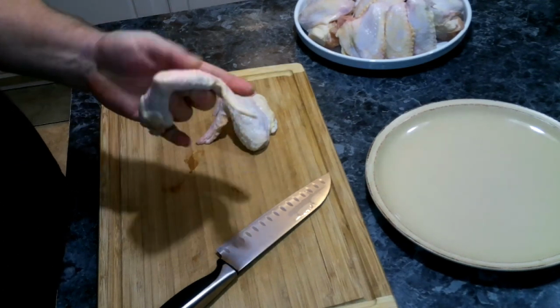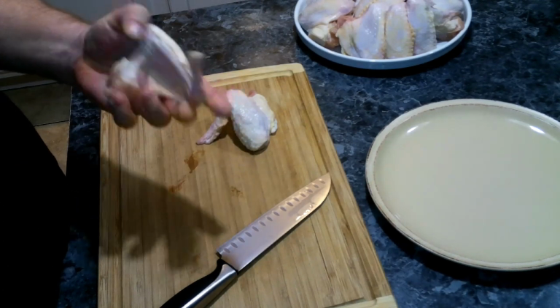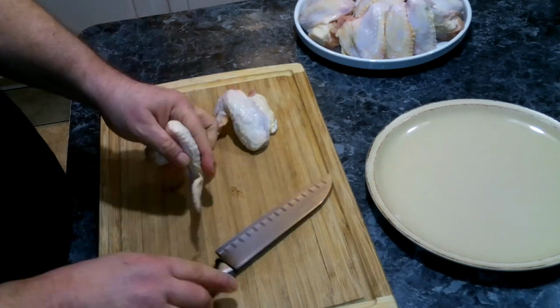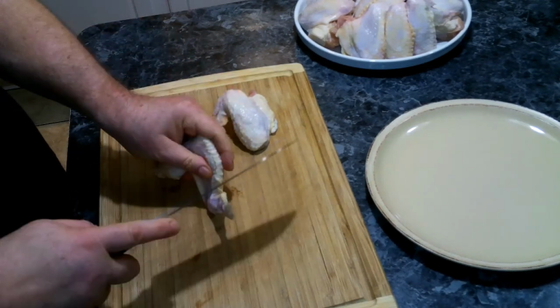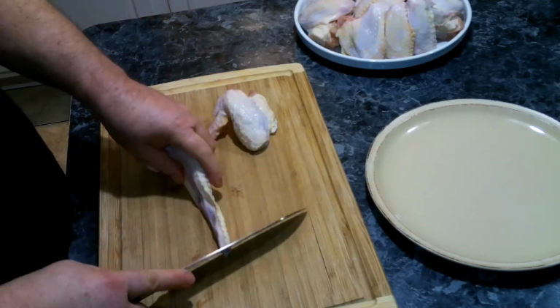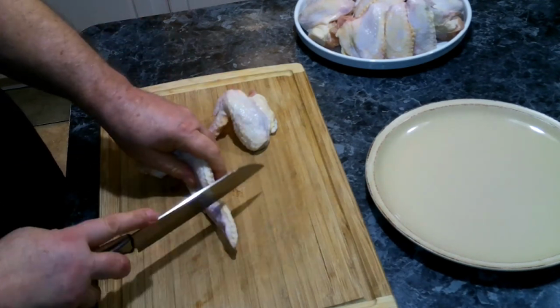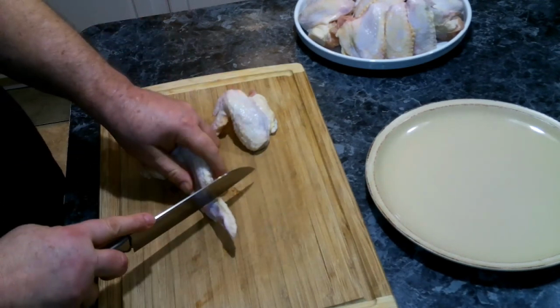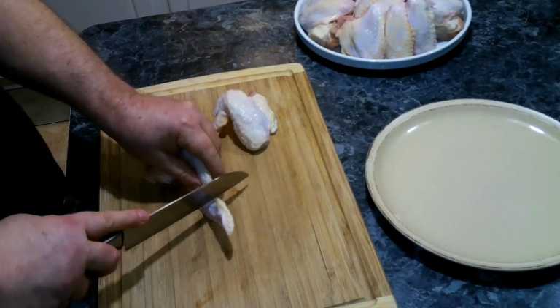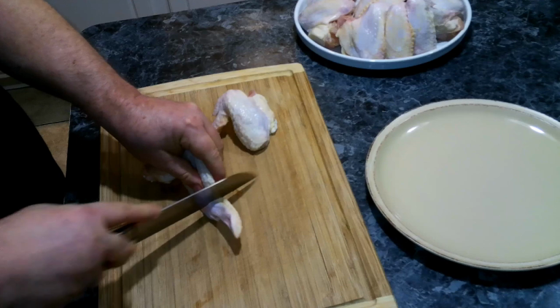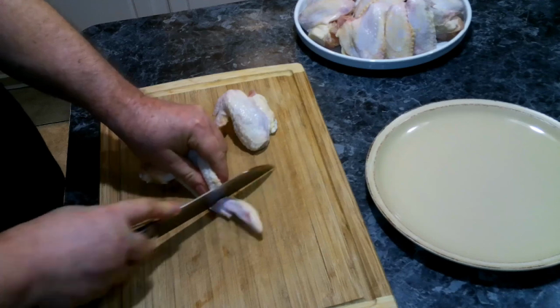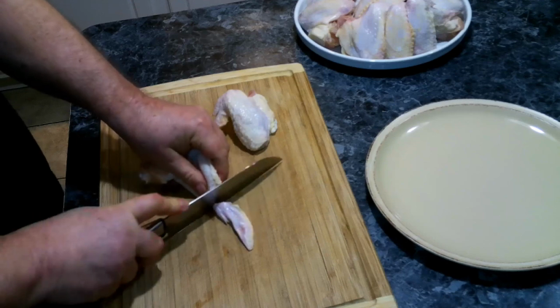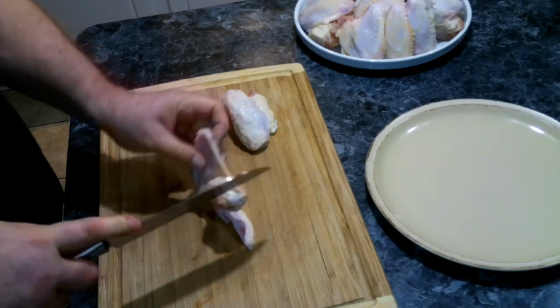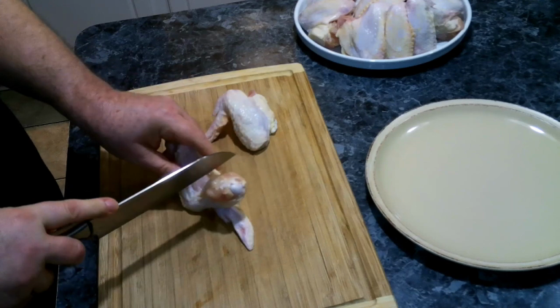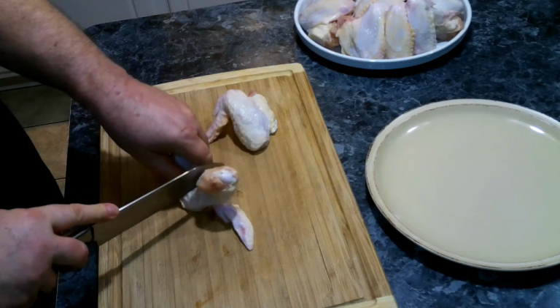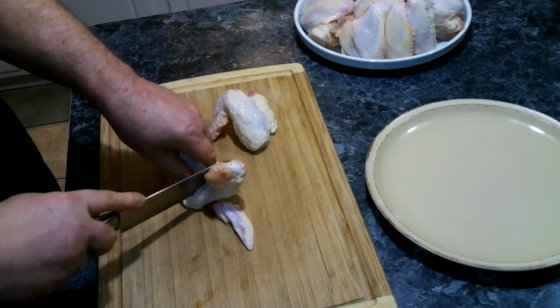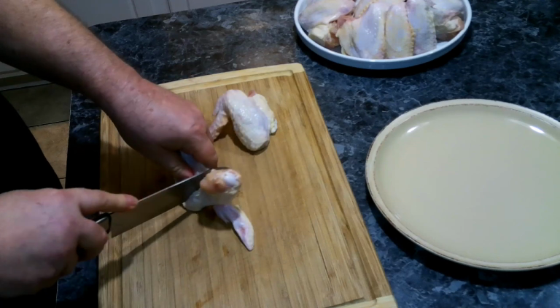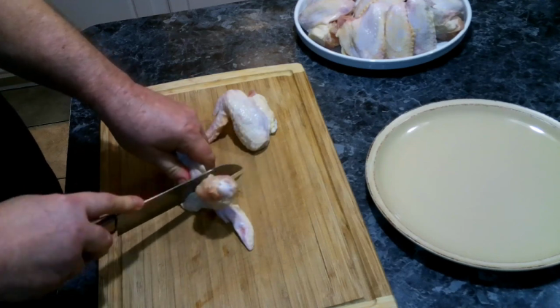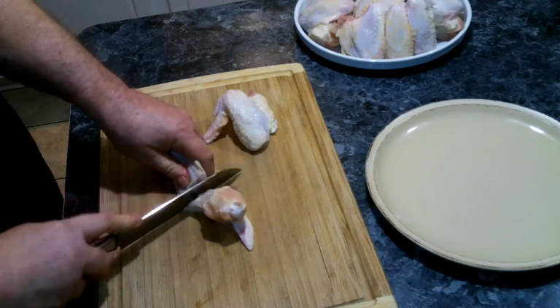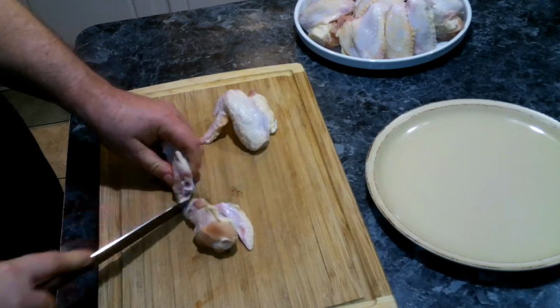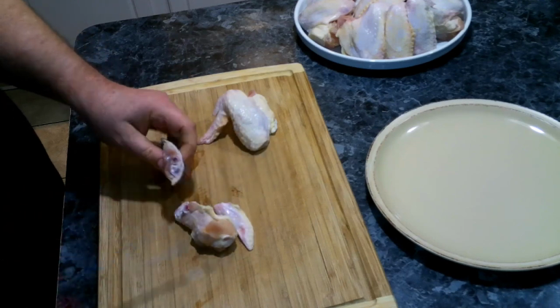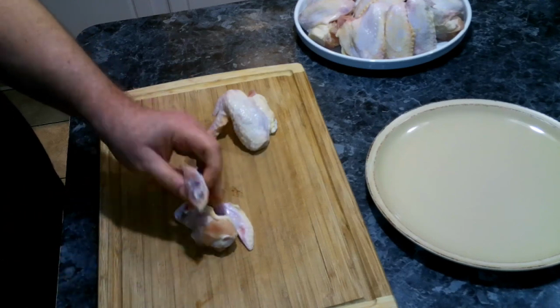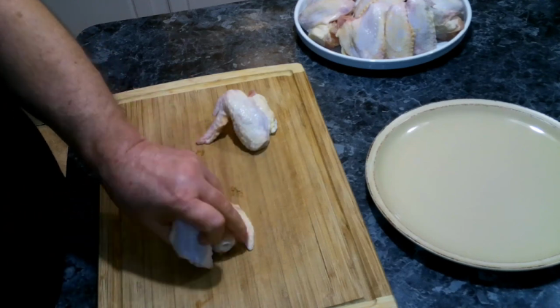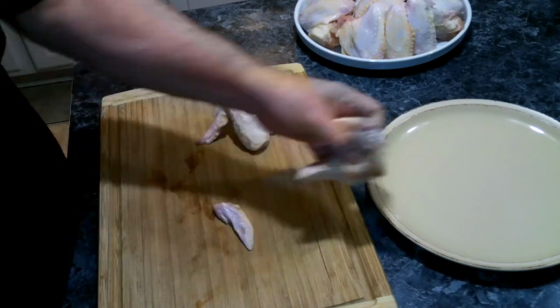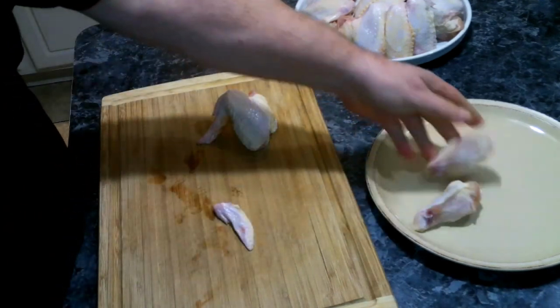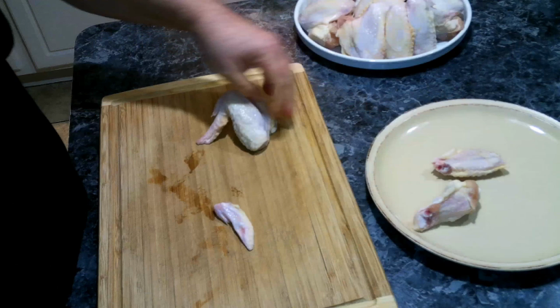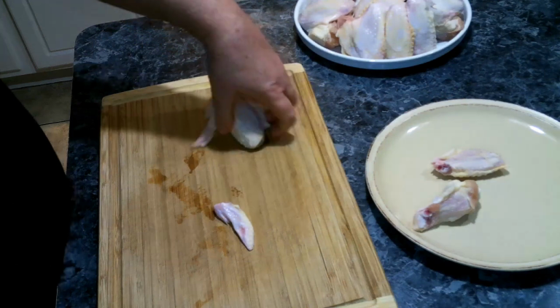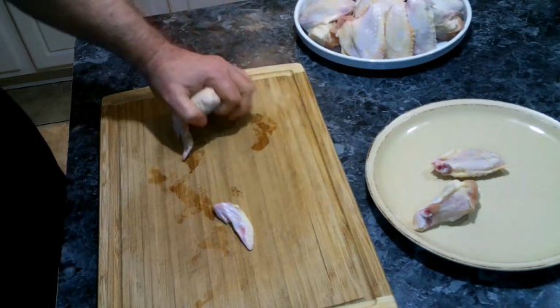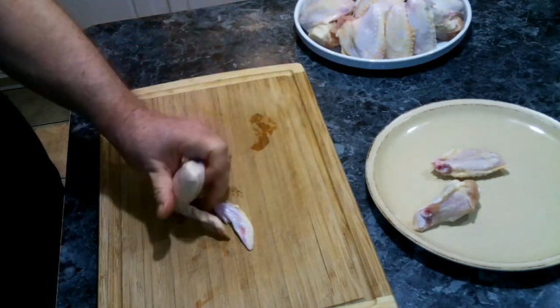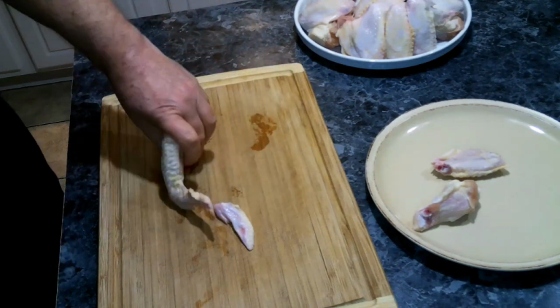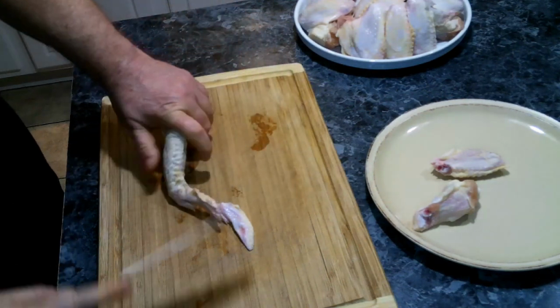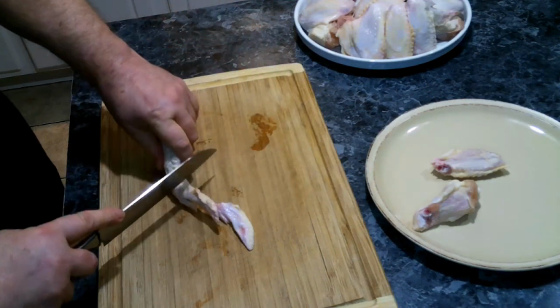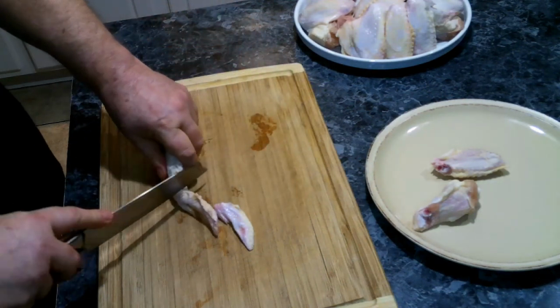The first thing we need to do is cut up our wings. We're going to cut off the tip and then cut right there in the joint, and we're going to do this to all our wings.